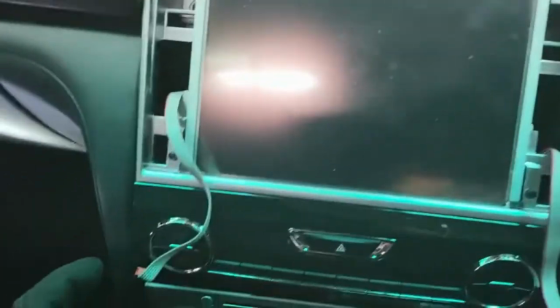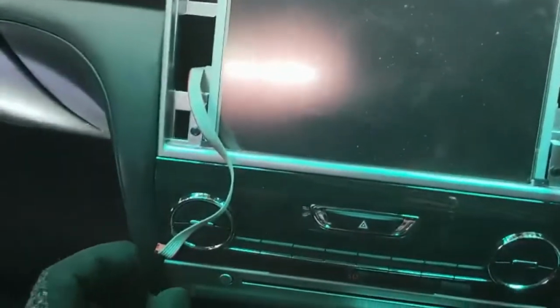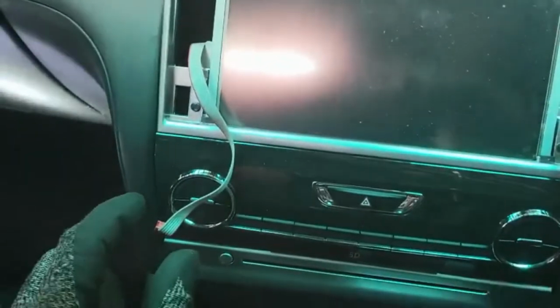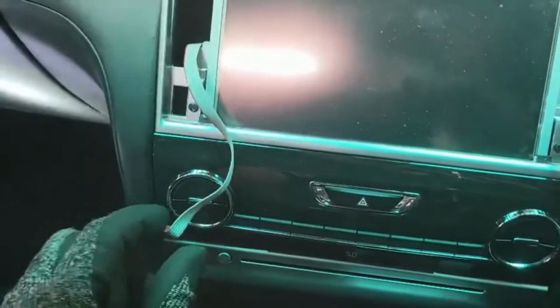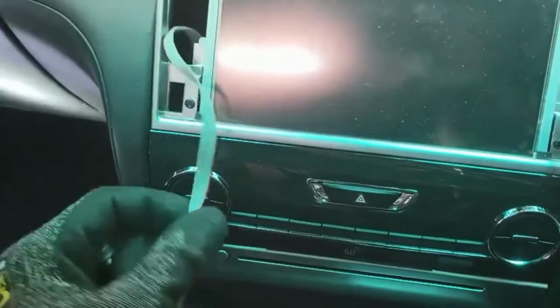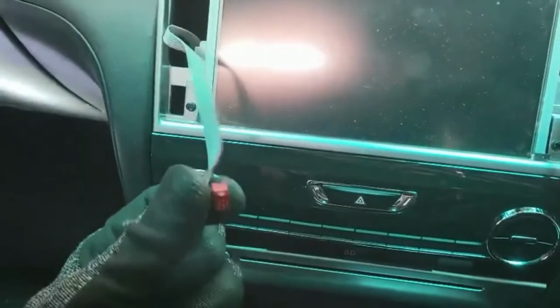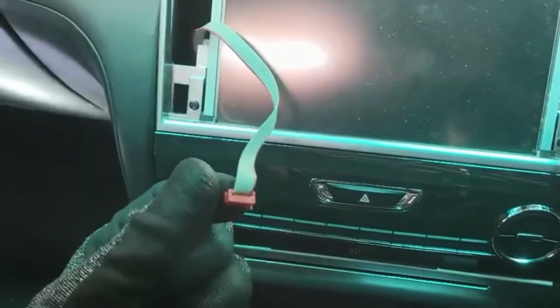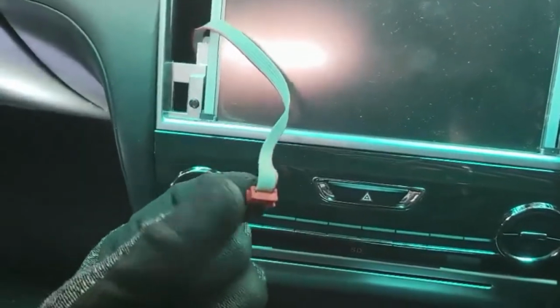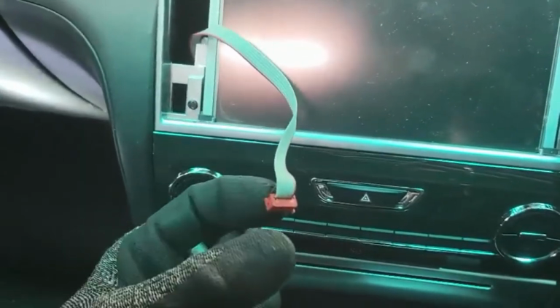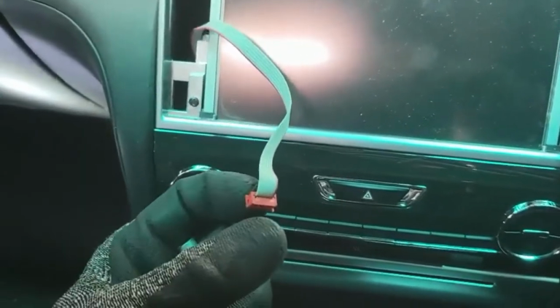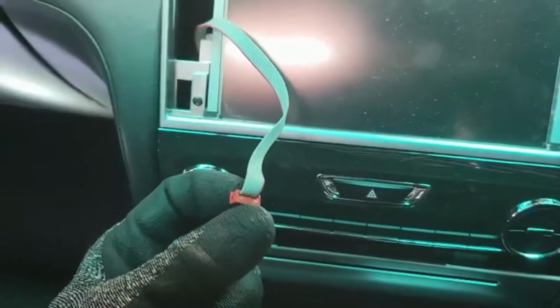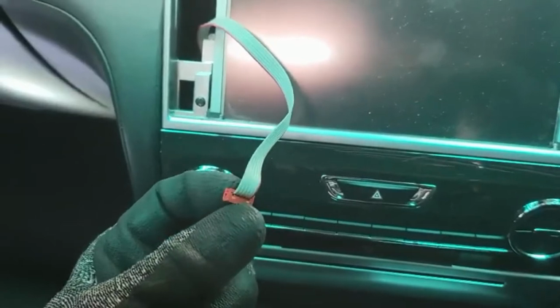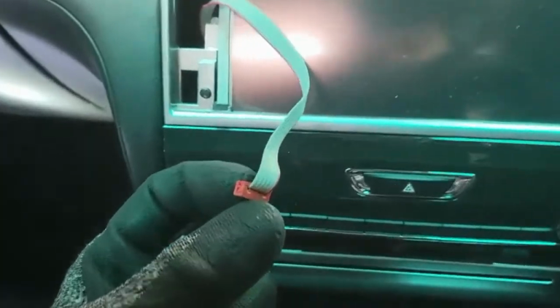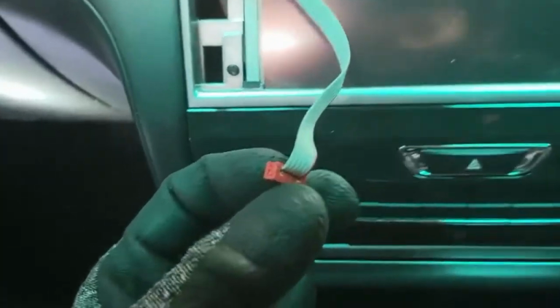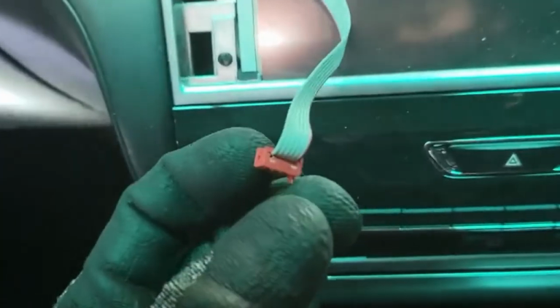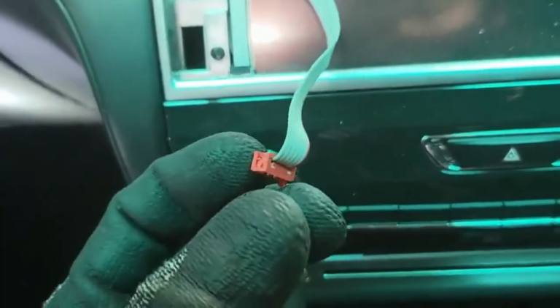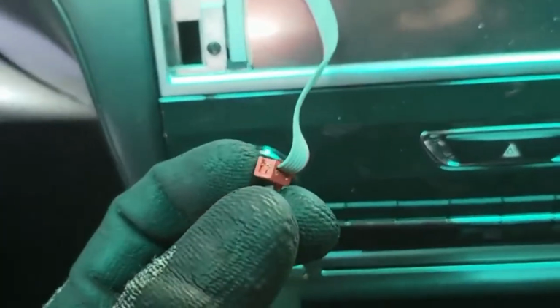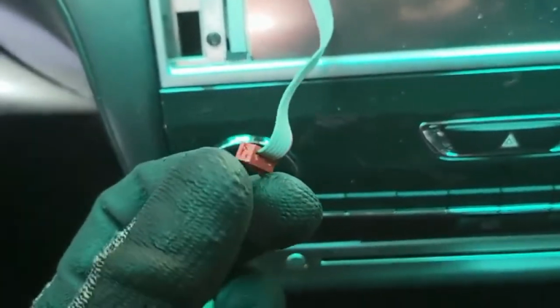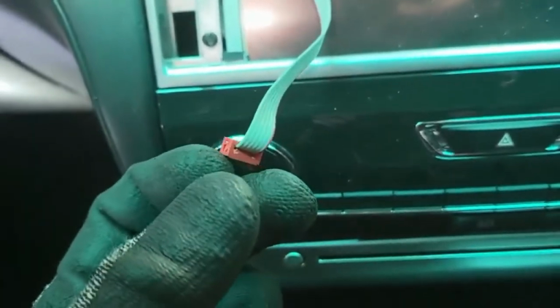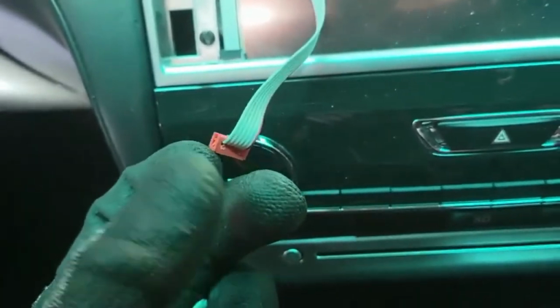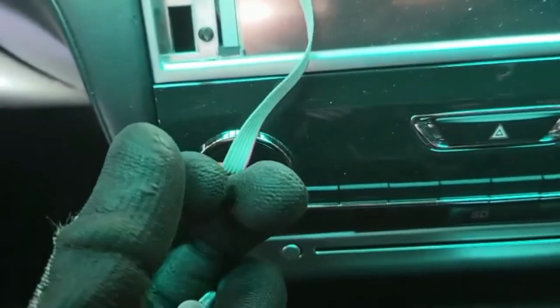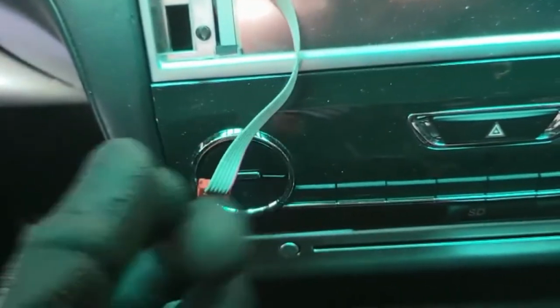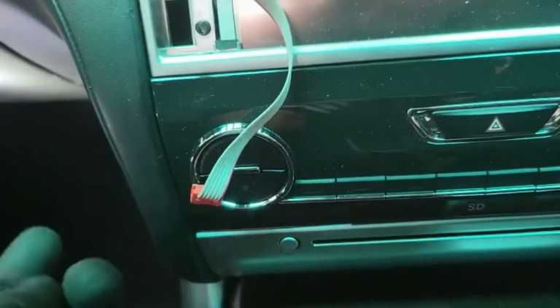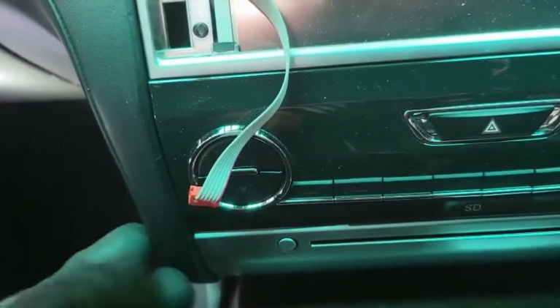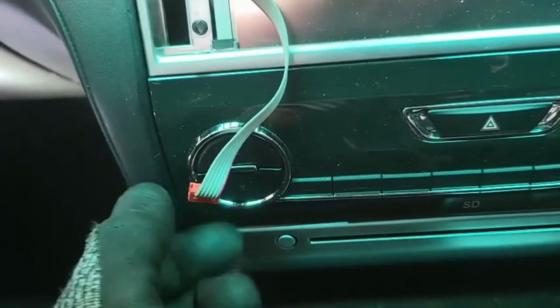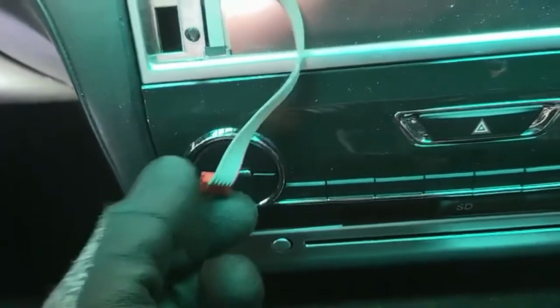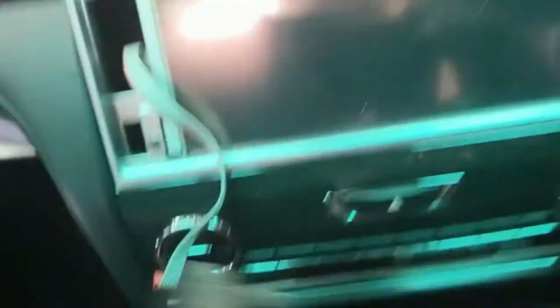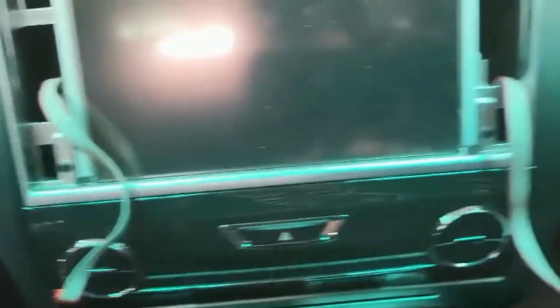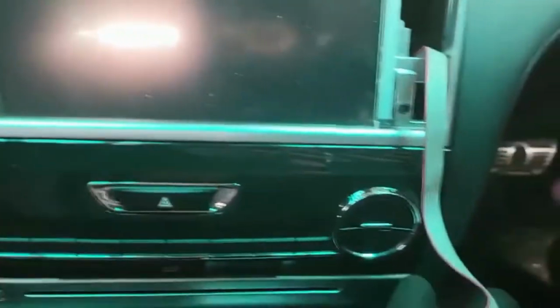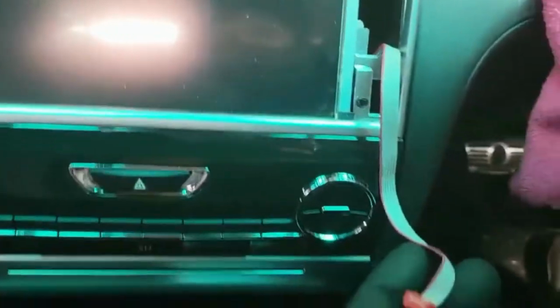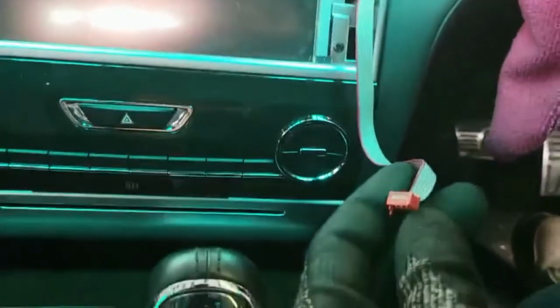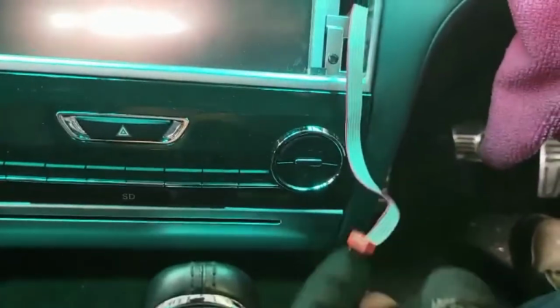So we unclip this one — very simple. Use a small flat screwdriver to lift it up because it just slides in. Same on this one.